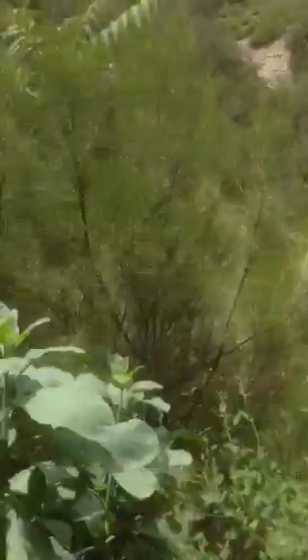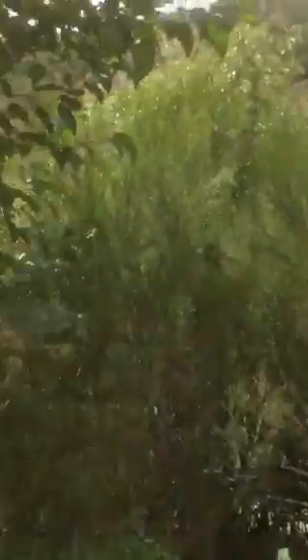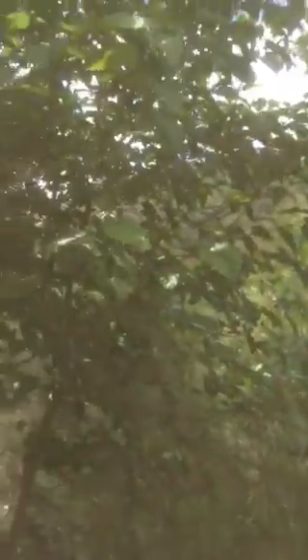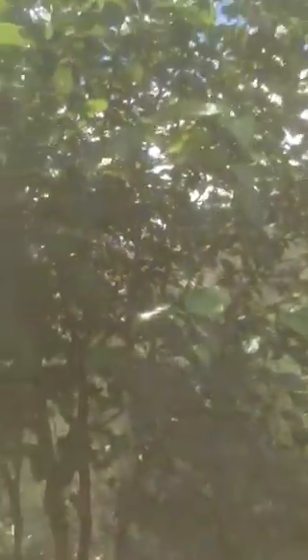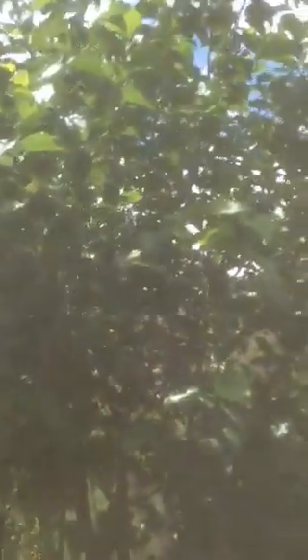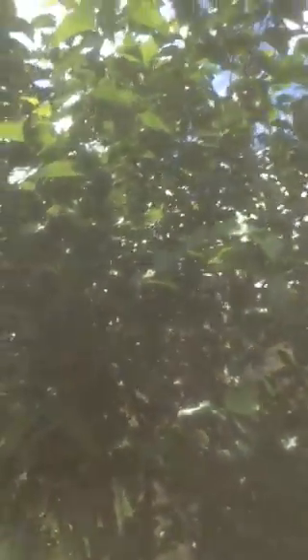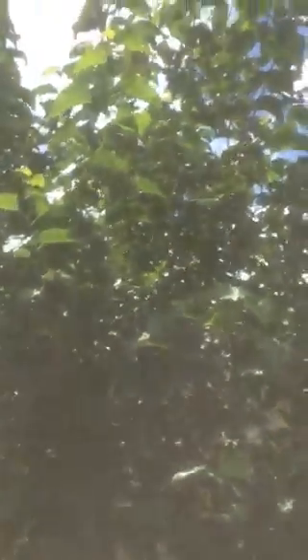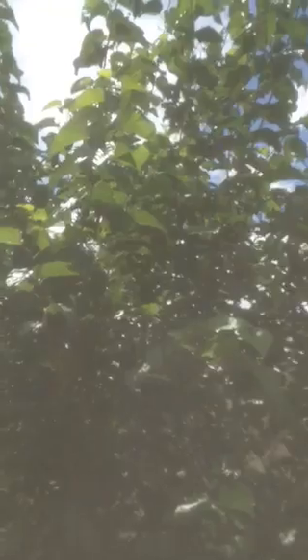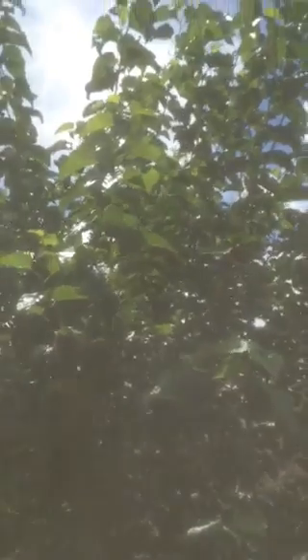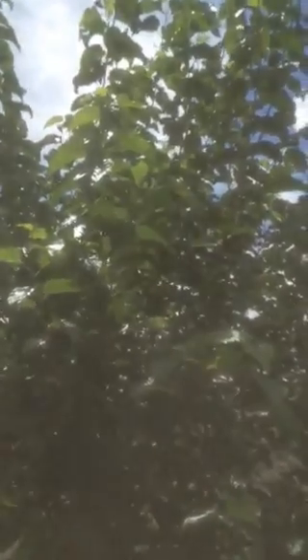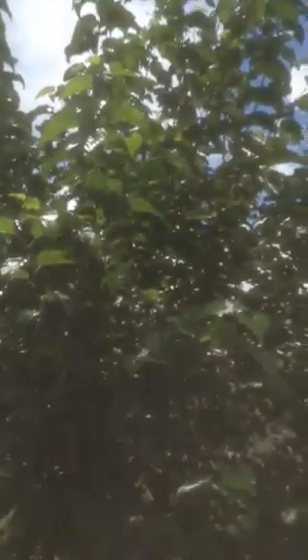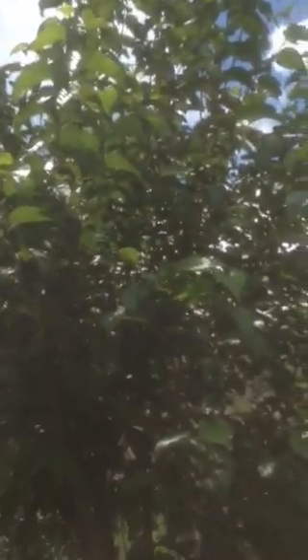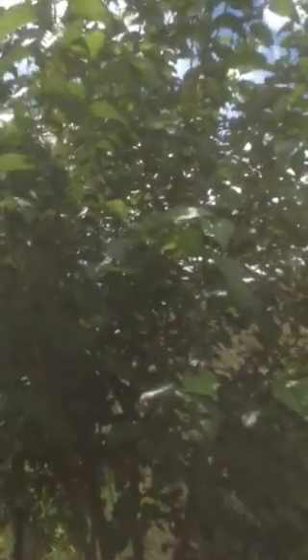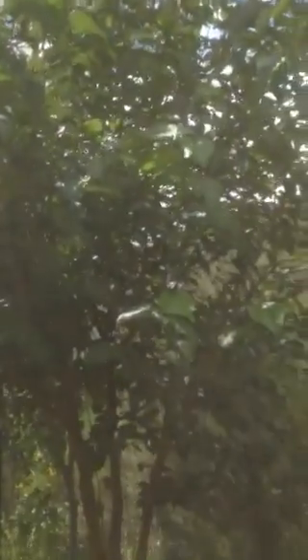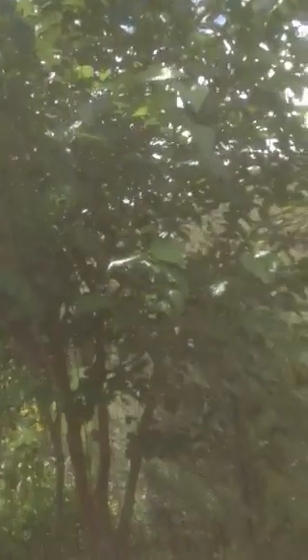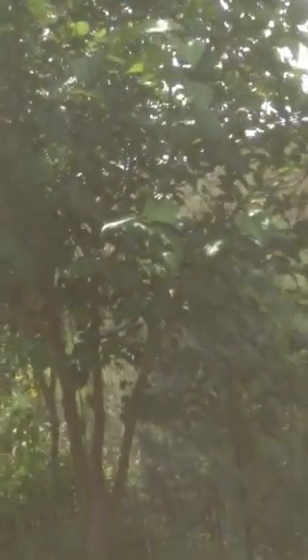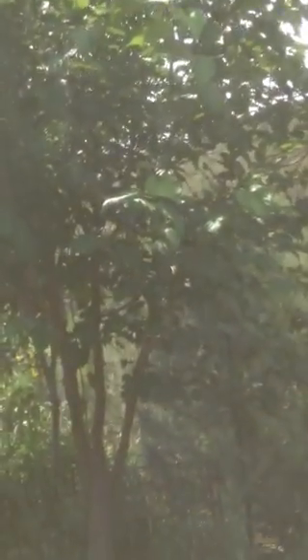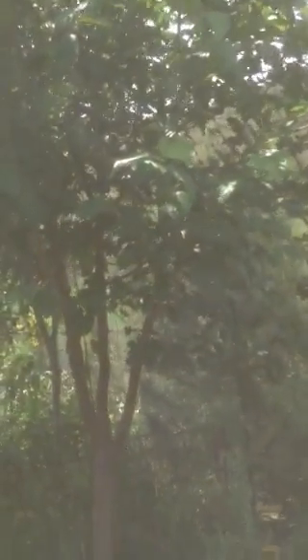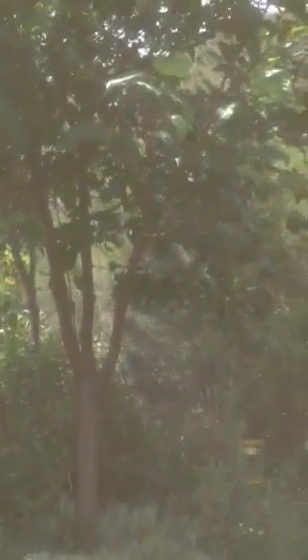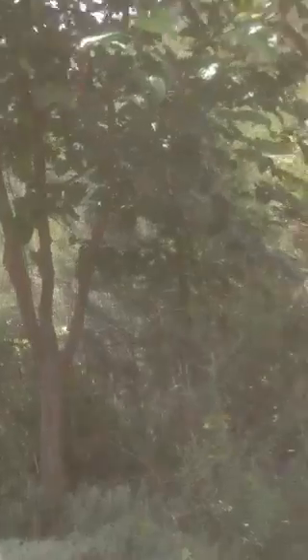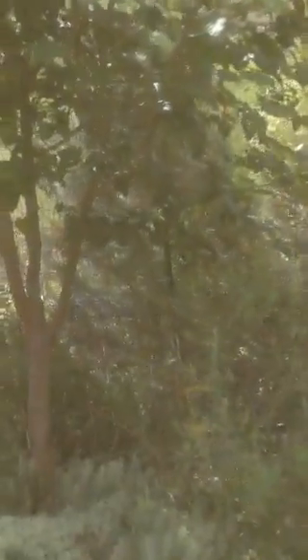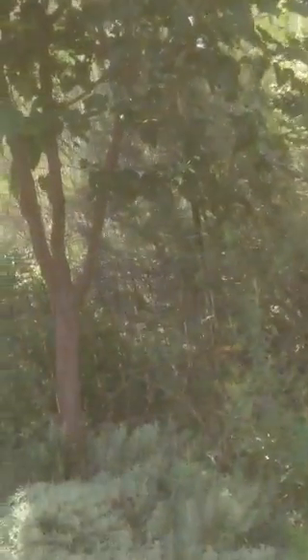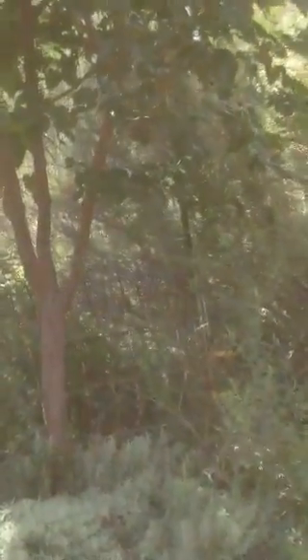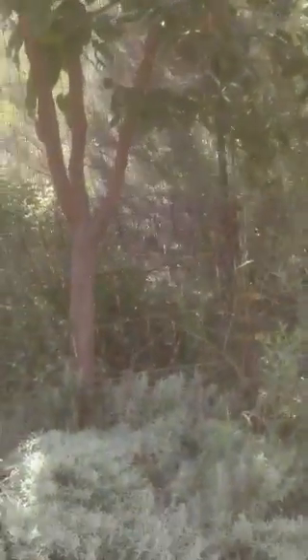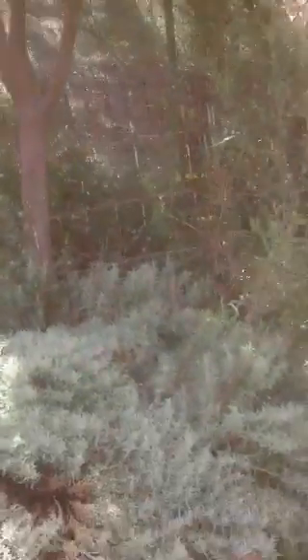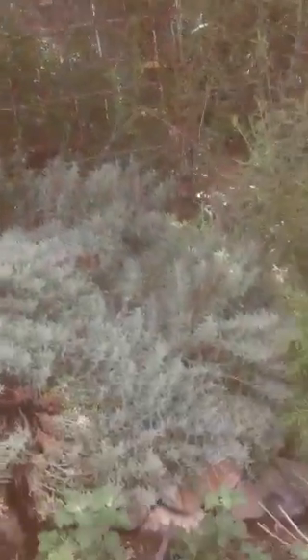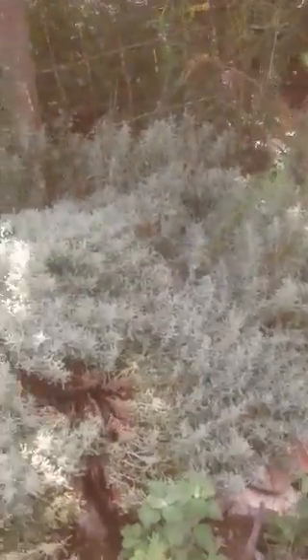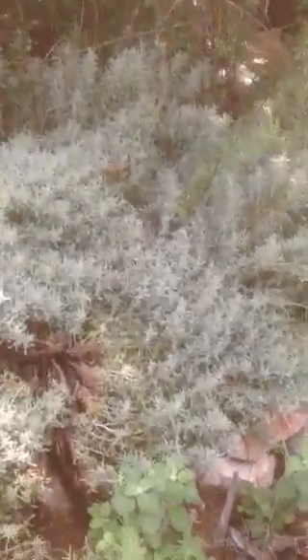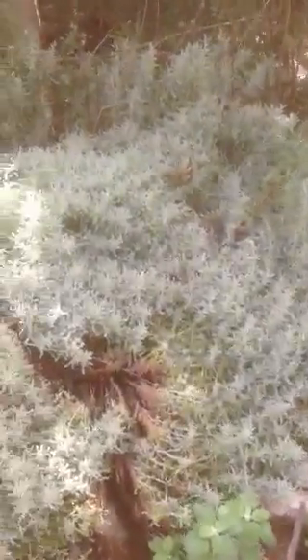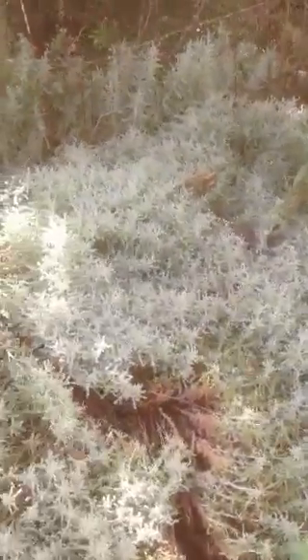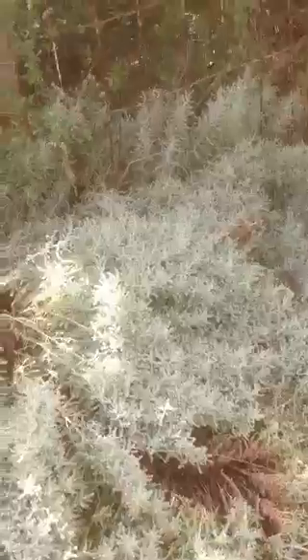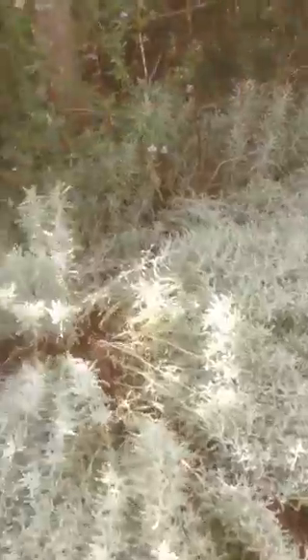That big guy is the mulberry tree that we grew from seed. It's only about six years old from seed — started in a pot. Some Santolina nearby as well.